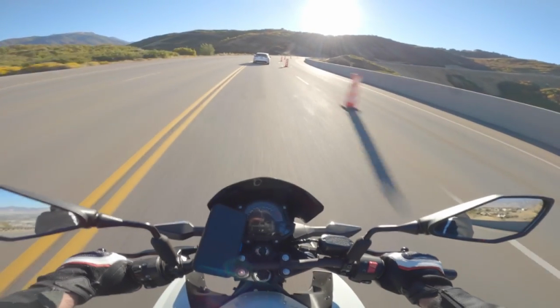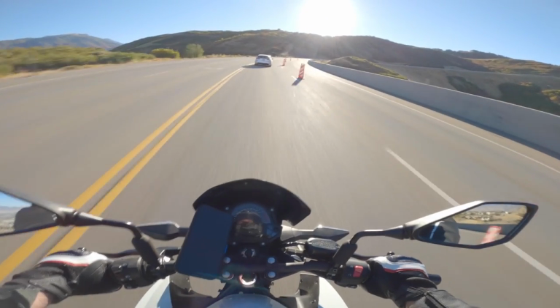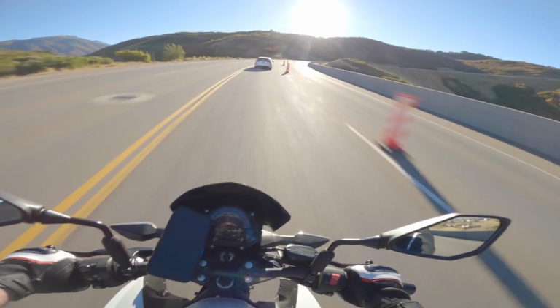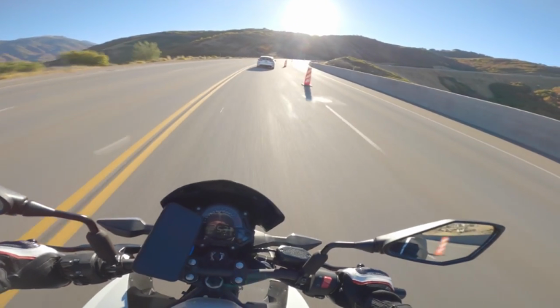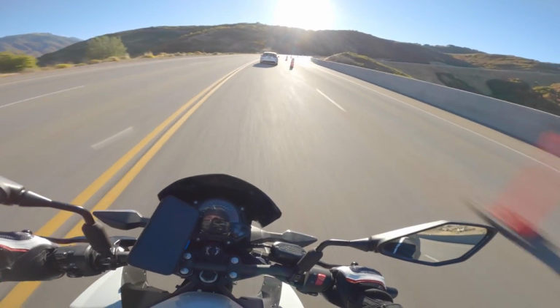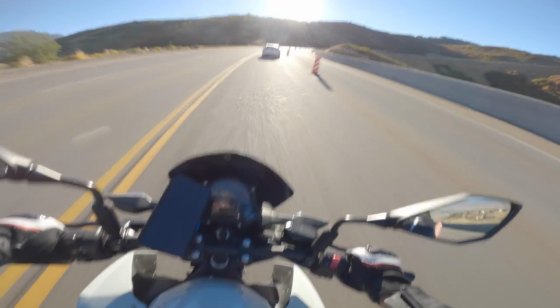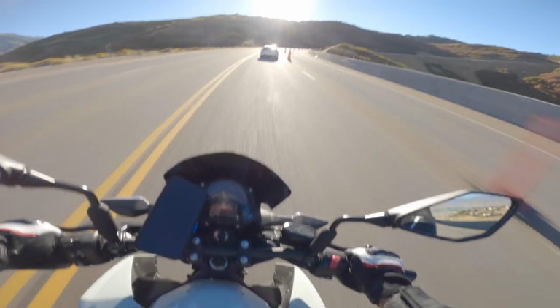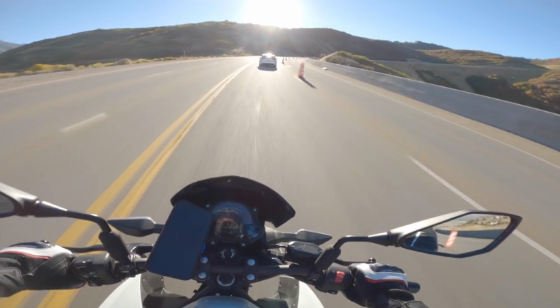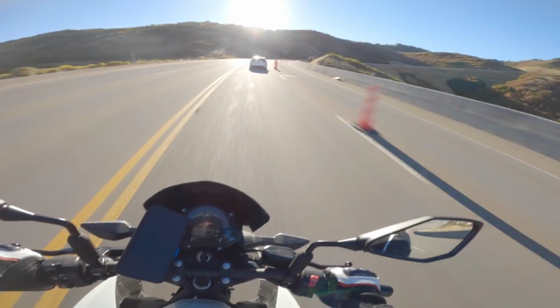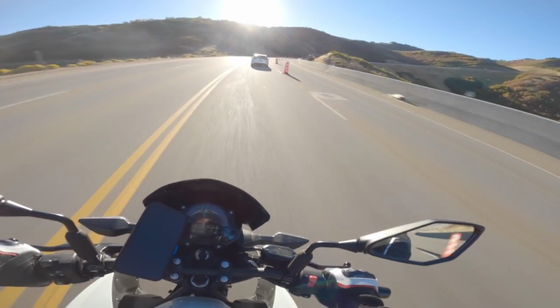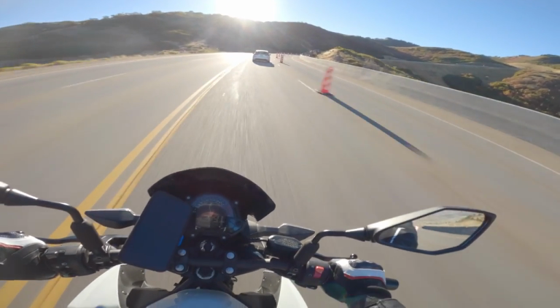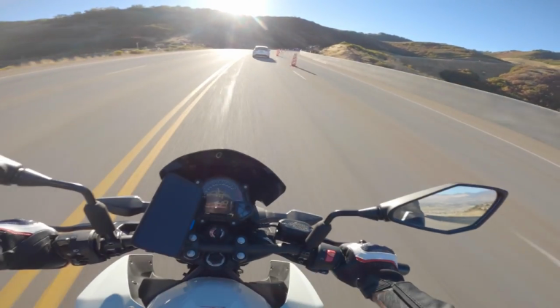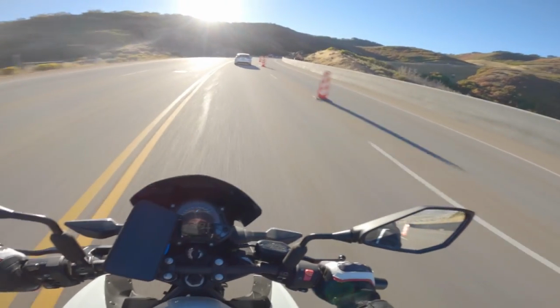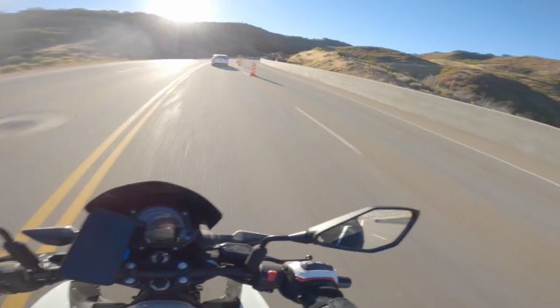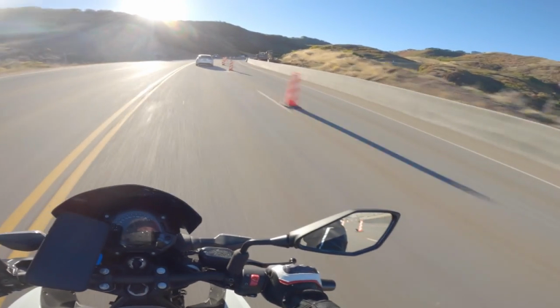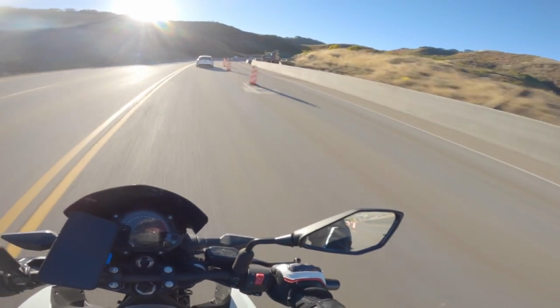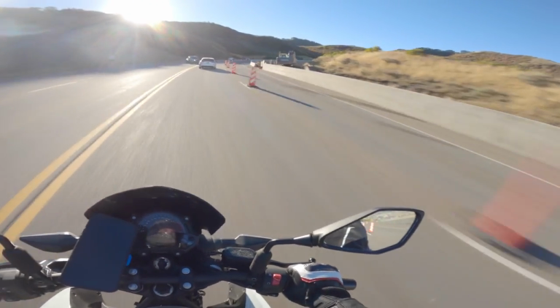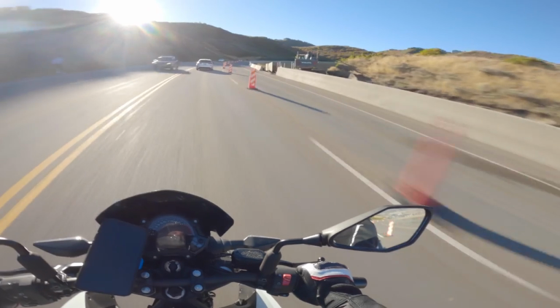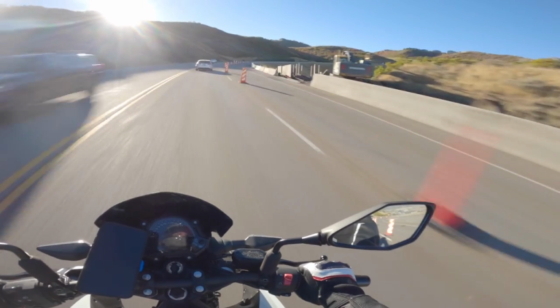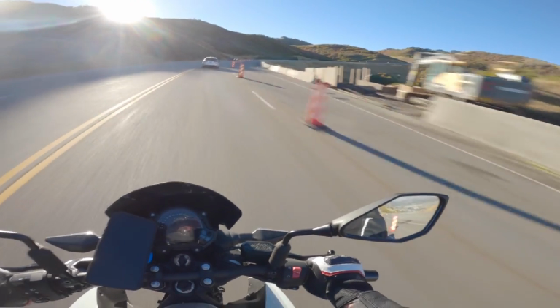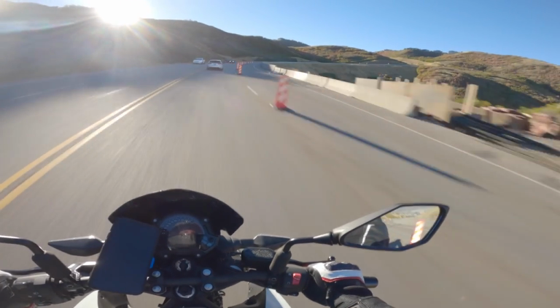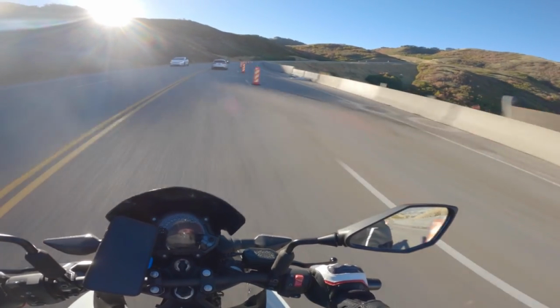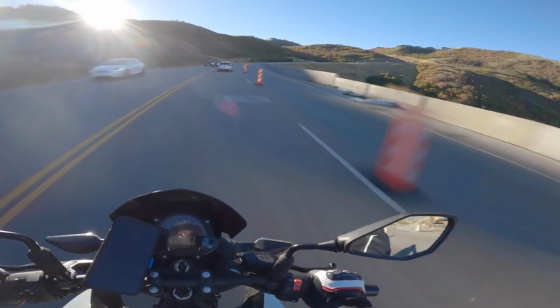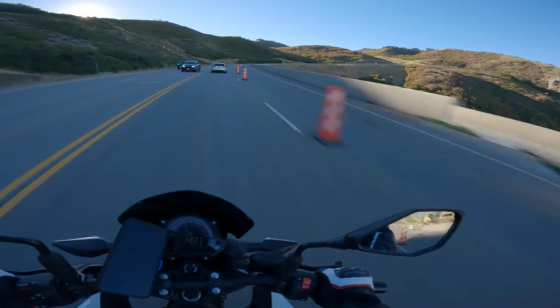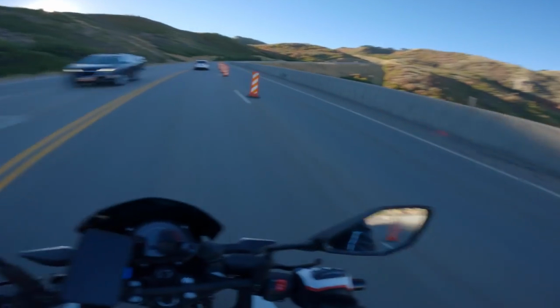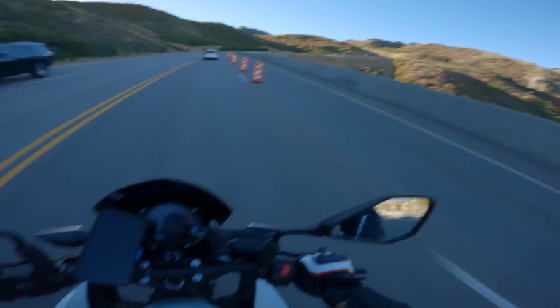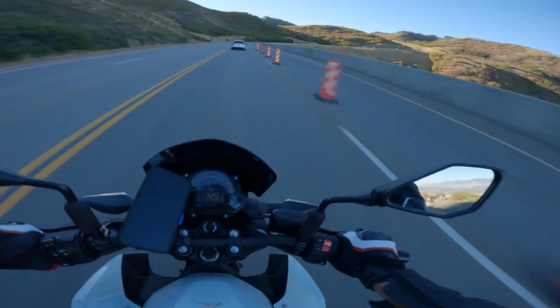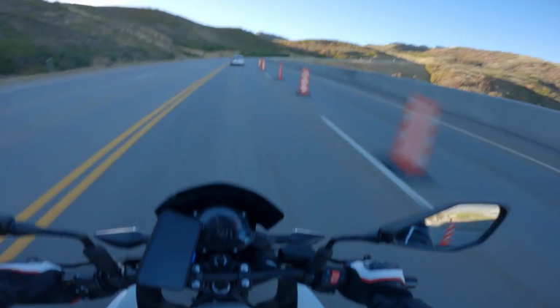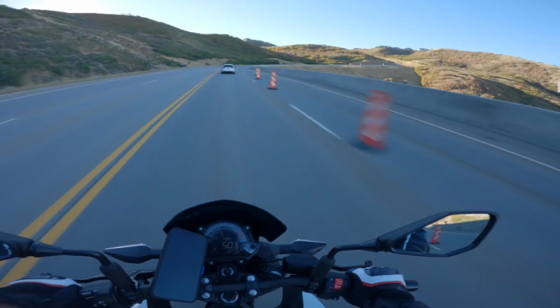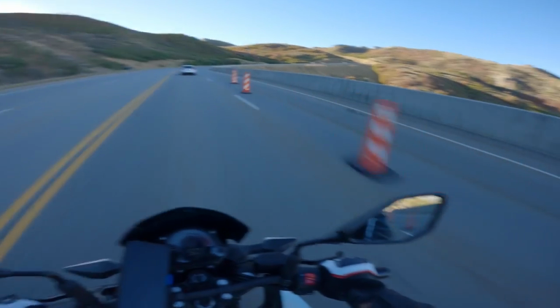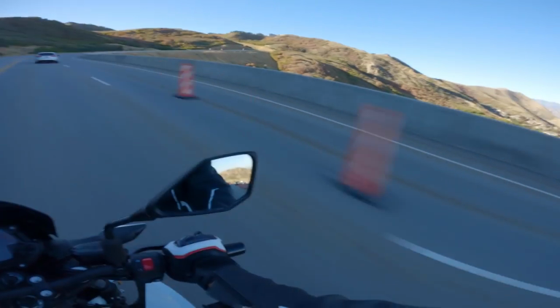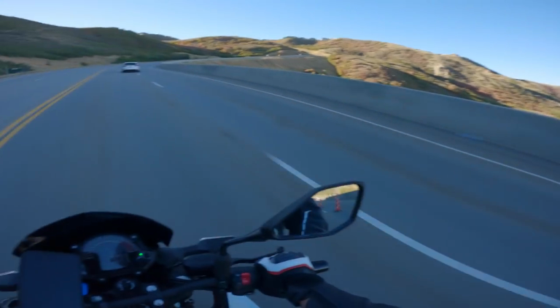Before, the heat levels were all the way up pretty much the whole time riding, which it shouldn't be. Engine Ice, I would say, brought it down at least one bar.